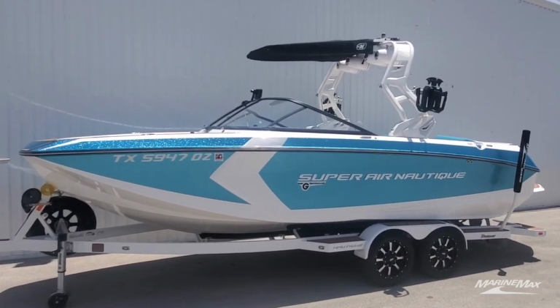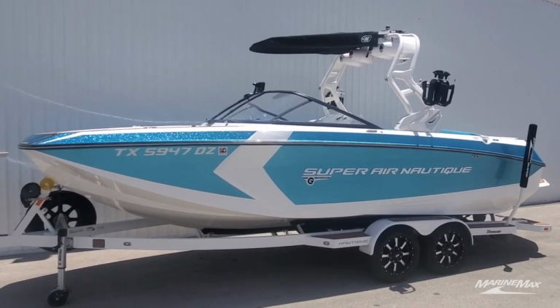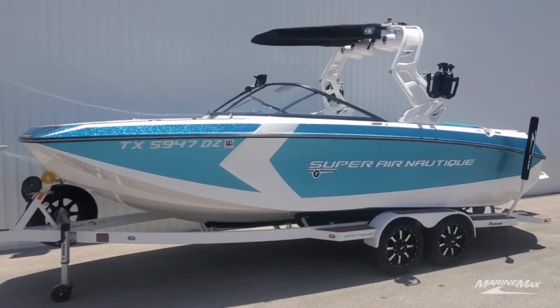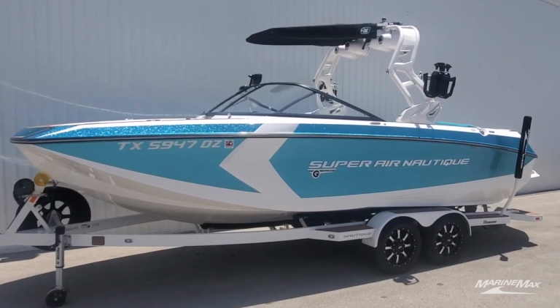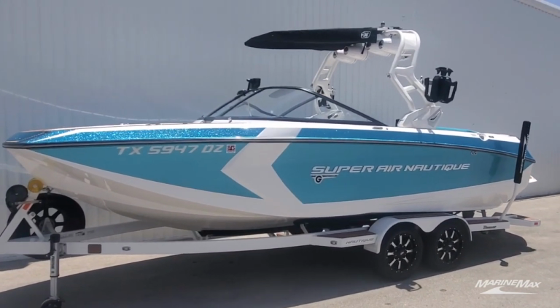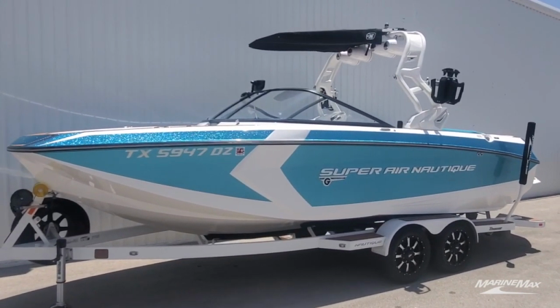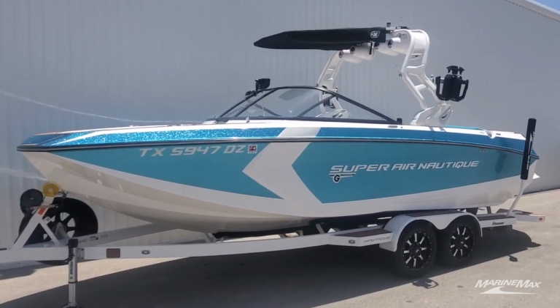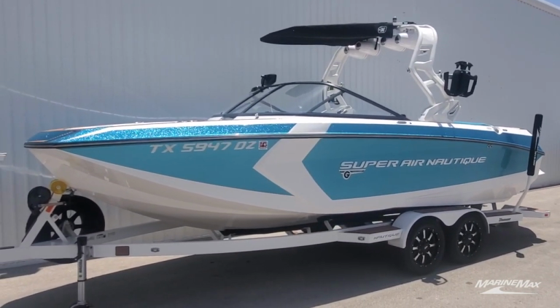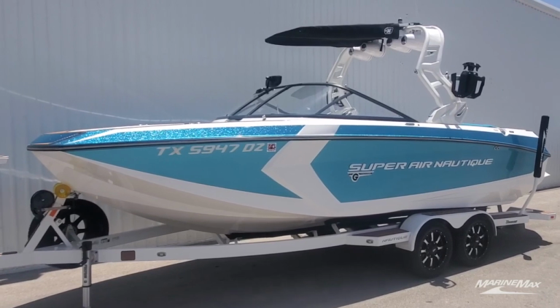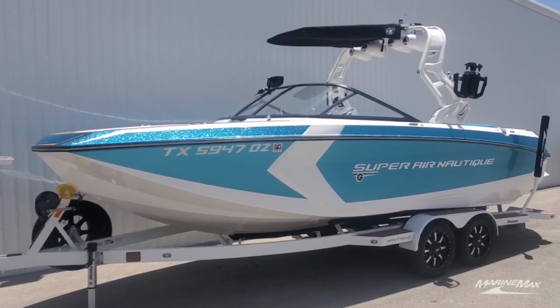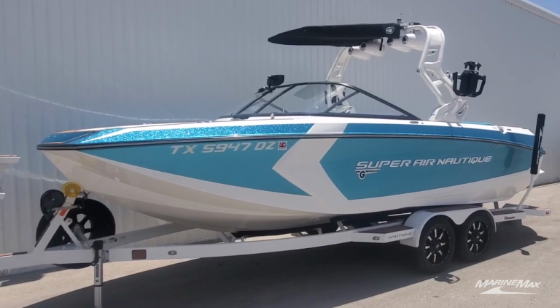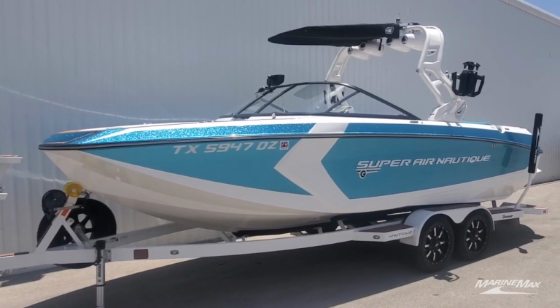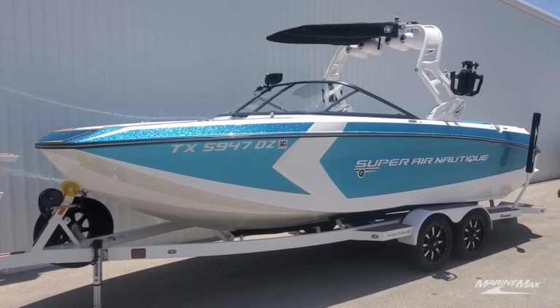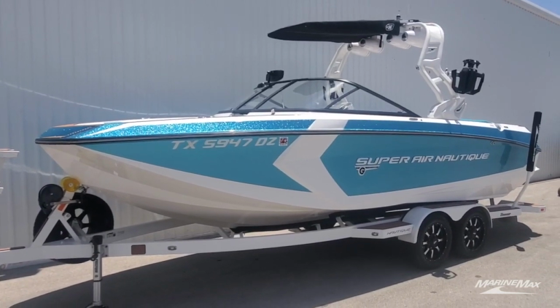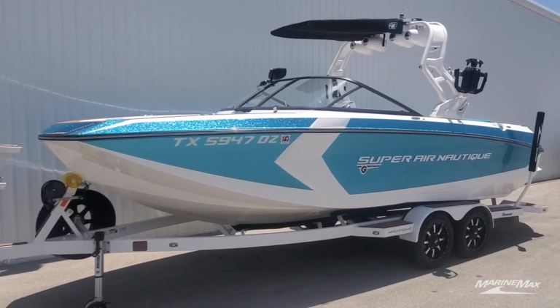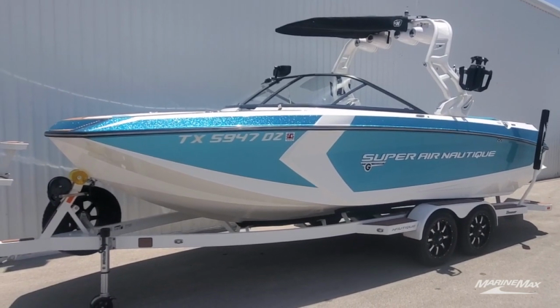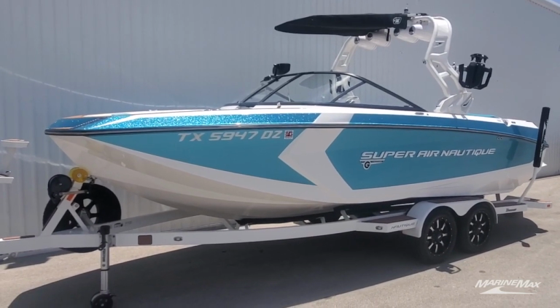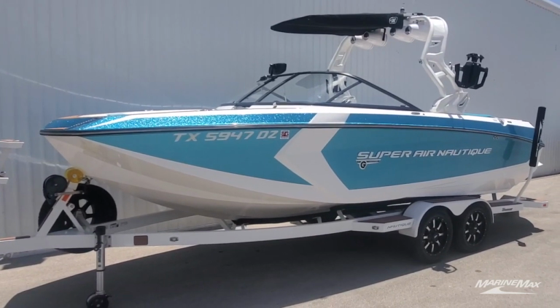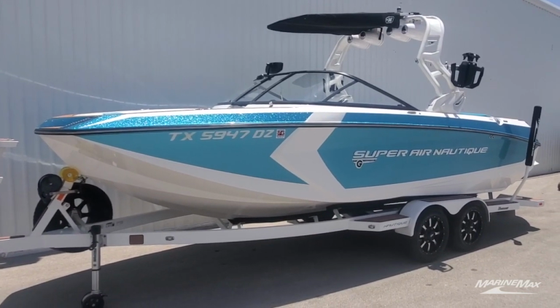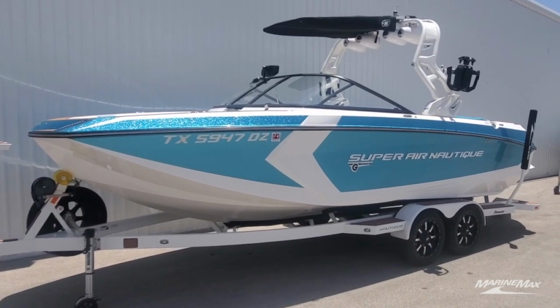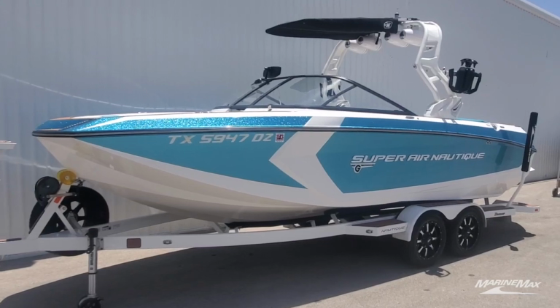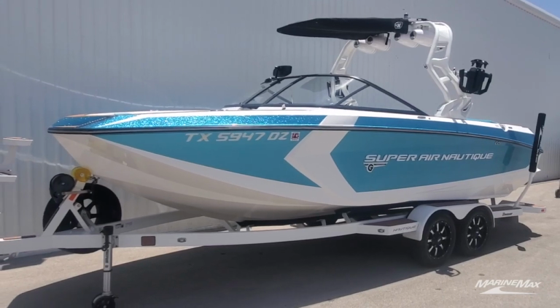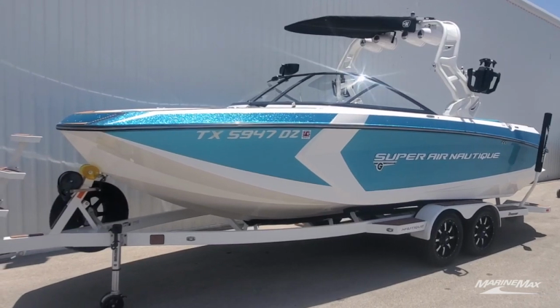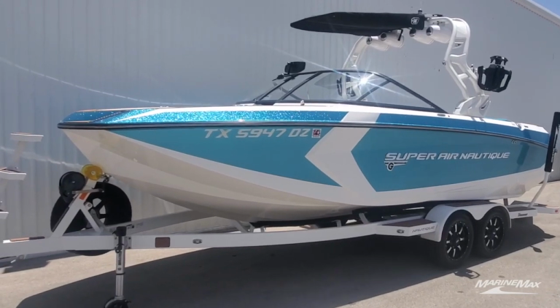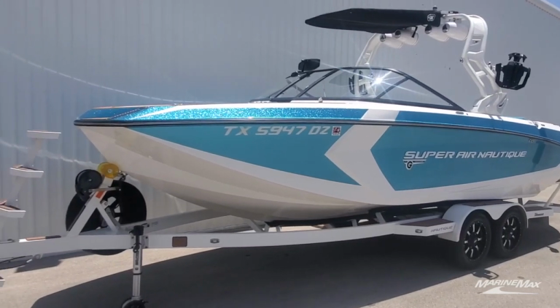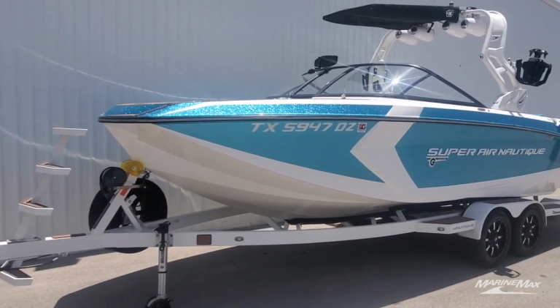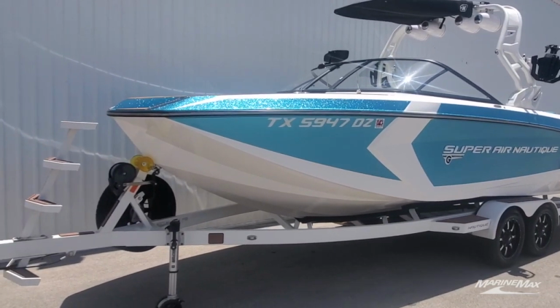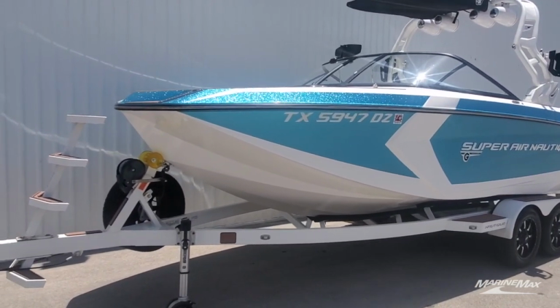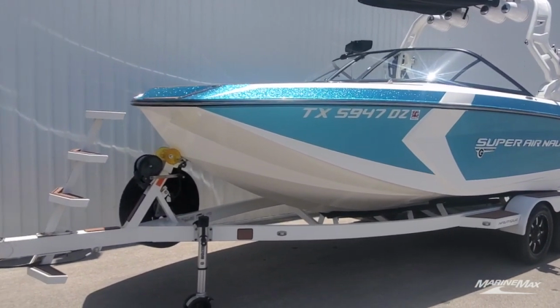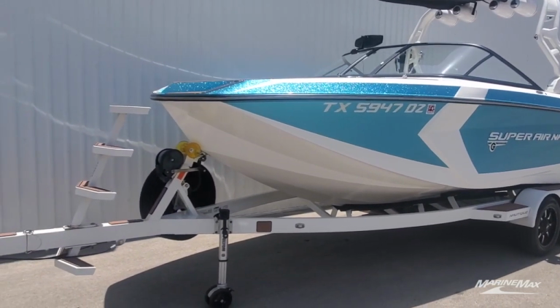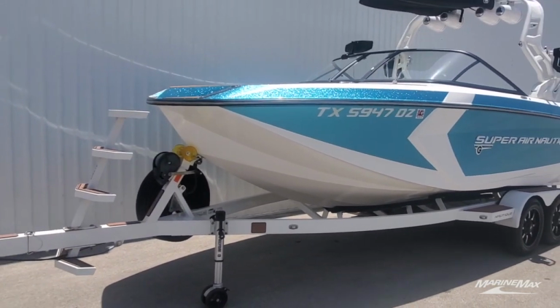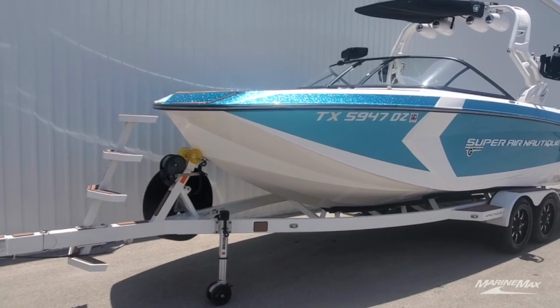This 2018 was used exclusively on fresh water, kept in a private boathouse under cover, and that's why that metallic reef blue pops so much. Really, really in good shape. Mystic White is an offset that really makes it pop as well.